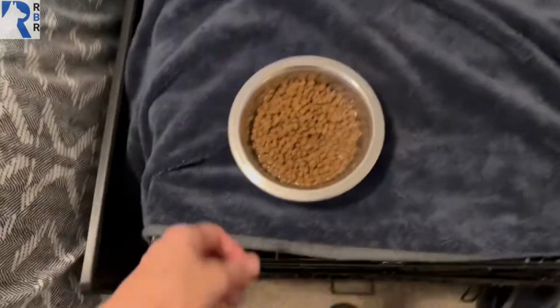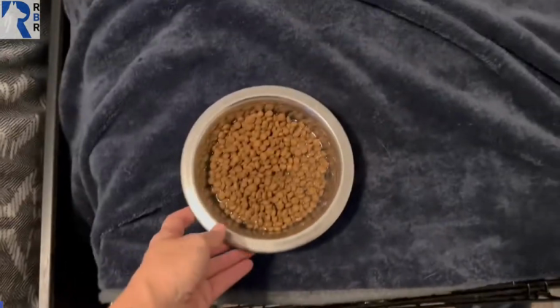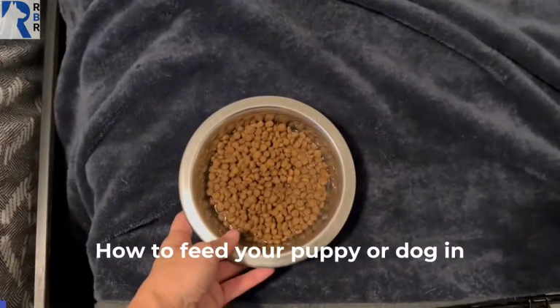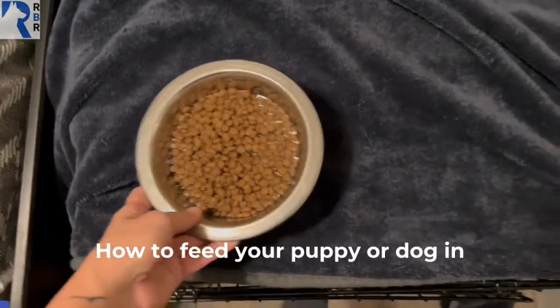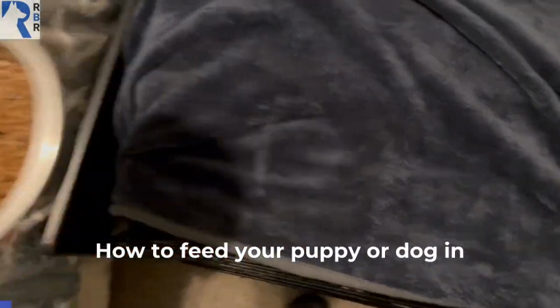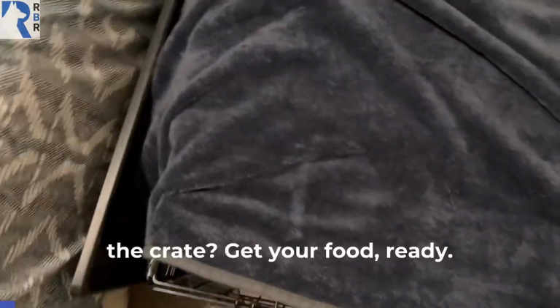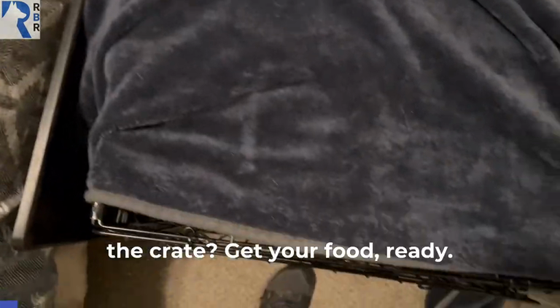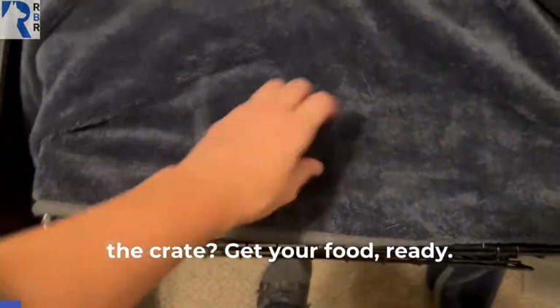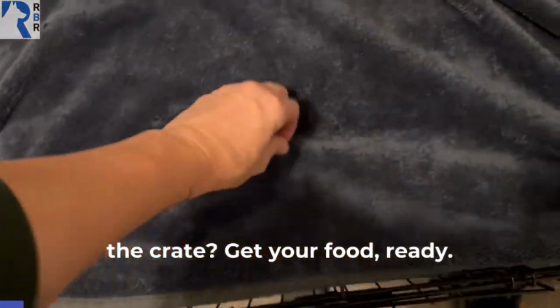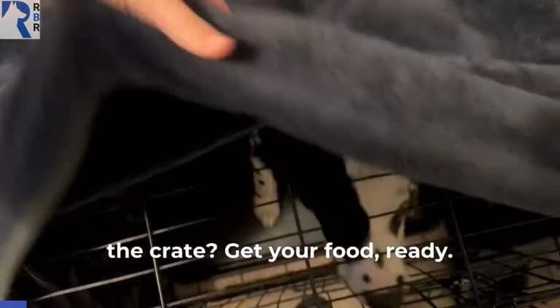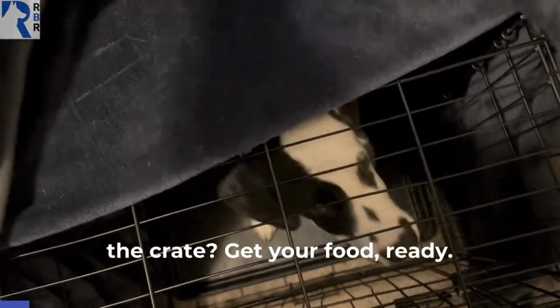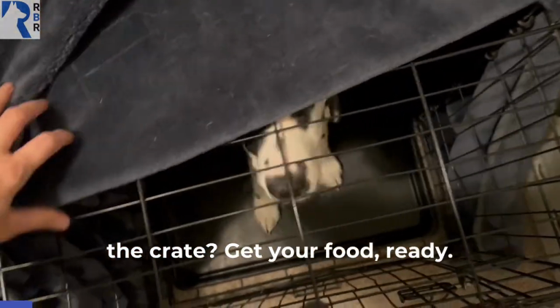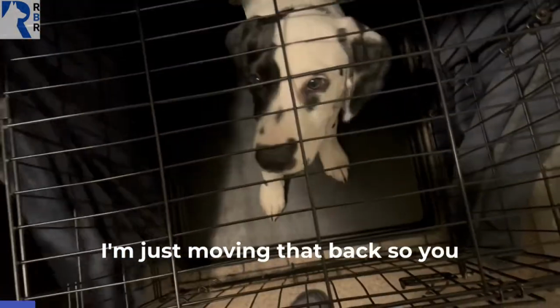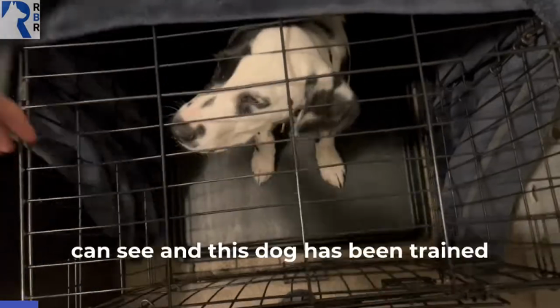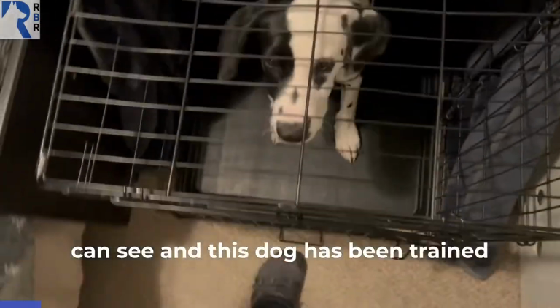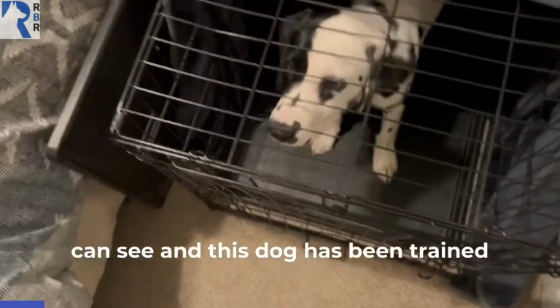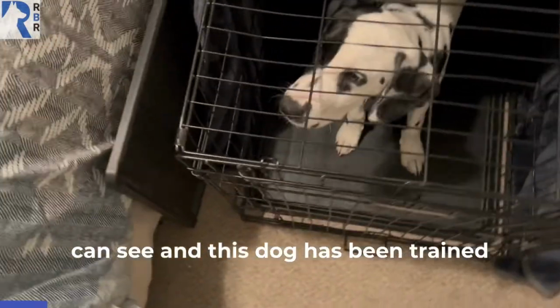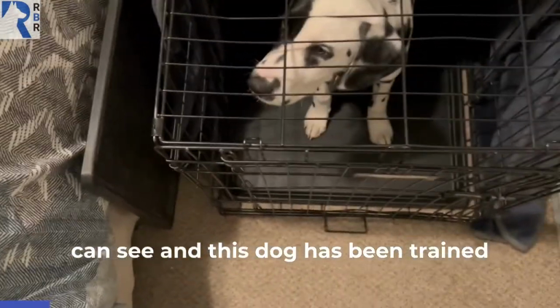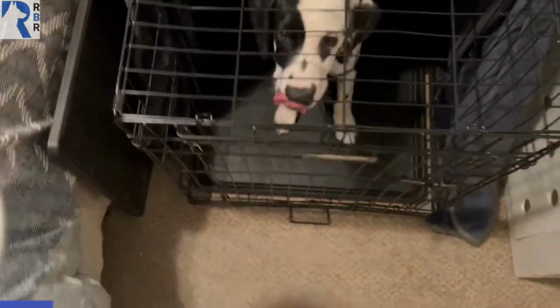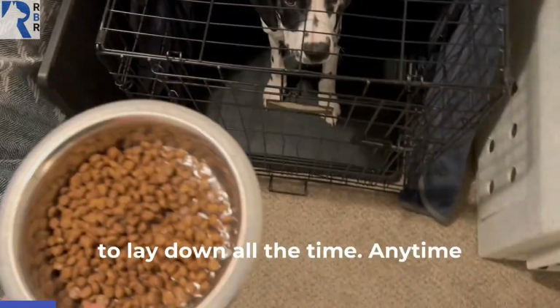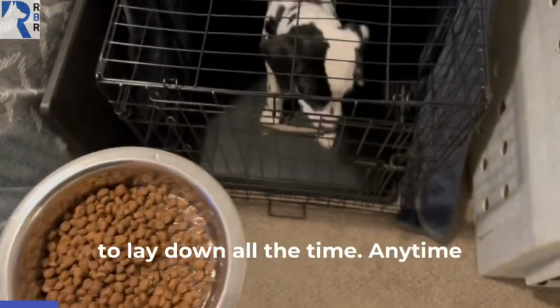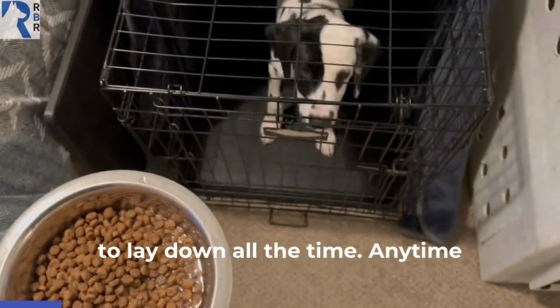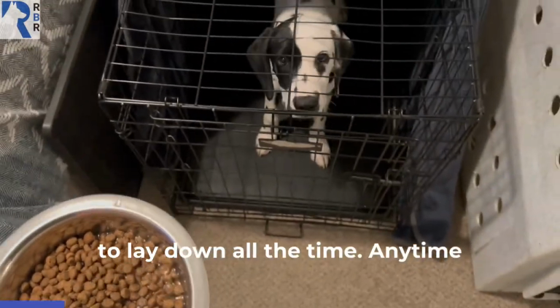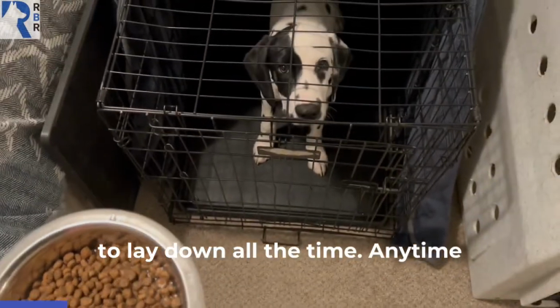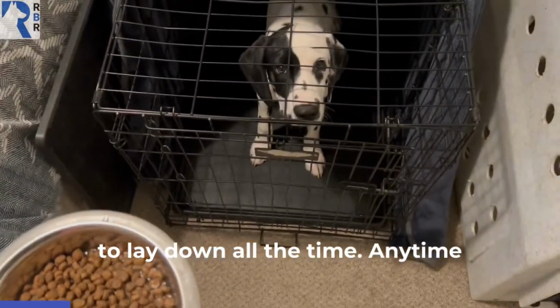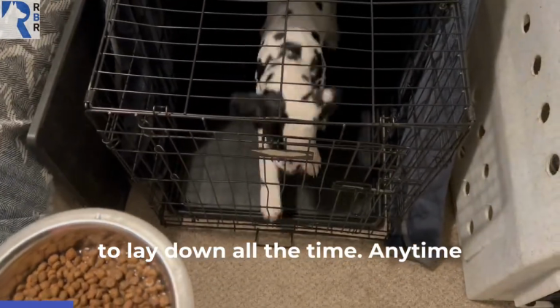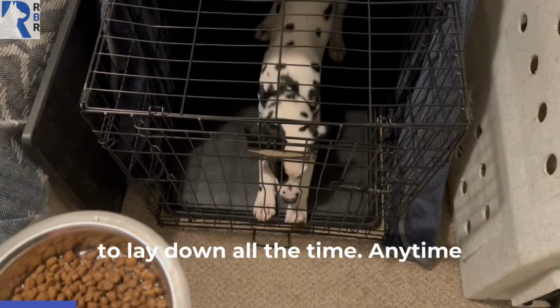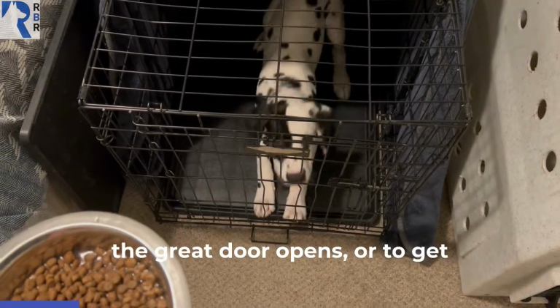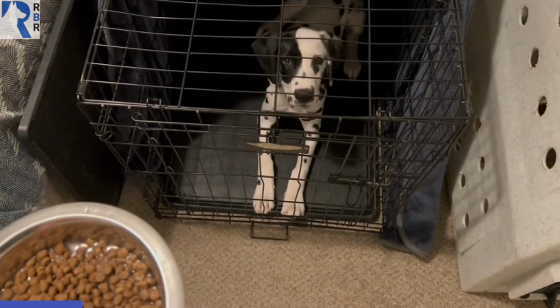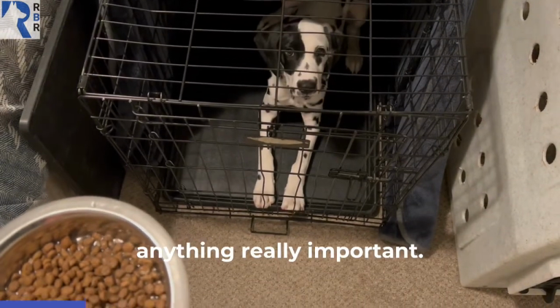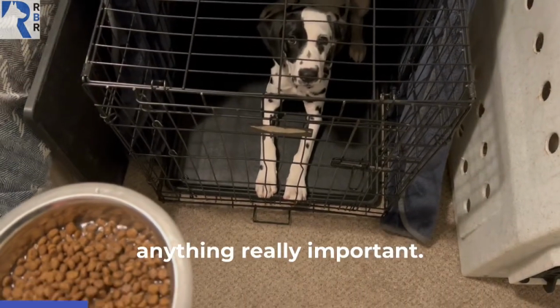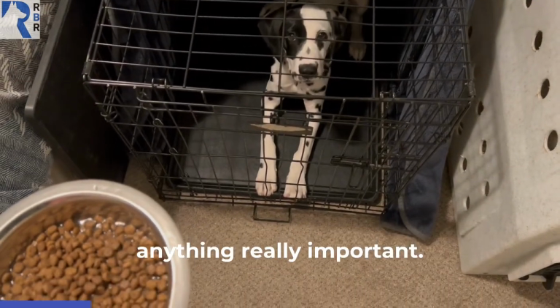How to feed your puppy or dog in the crate. Get your food ready — I'm just moving that back so you can see. This dog has been trained to lay down all the time, anytime the crate door opens or to get anything. Really important.